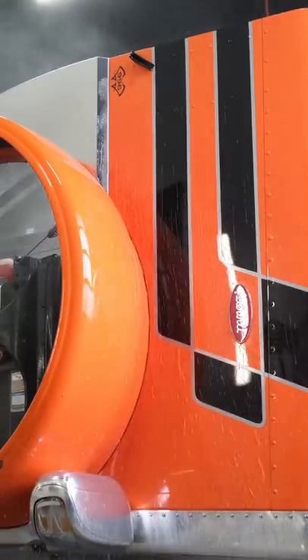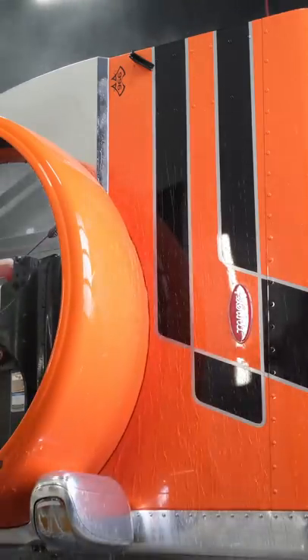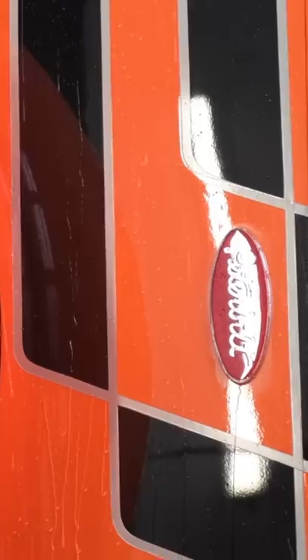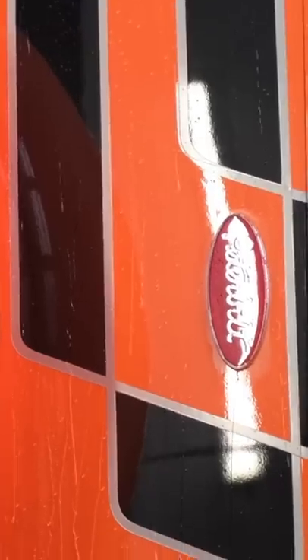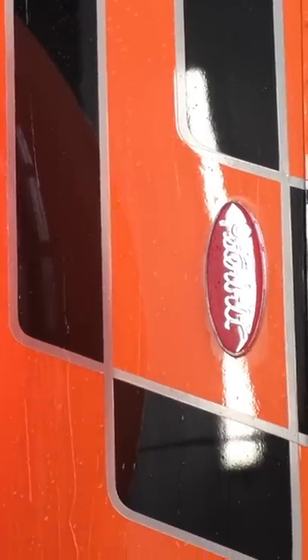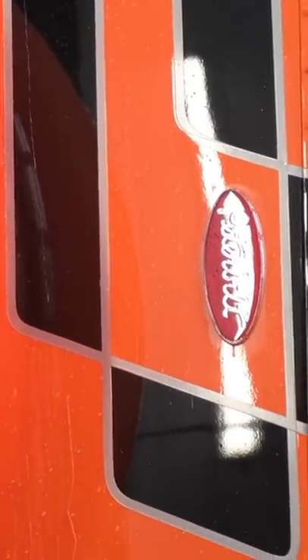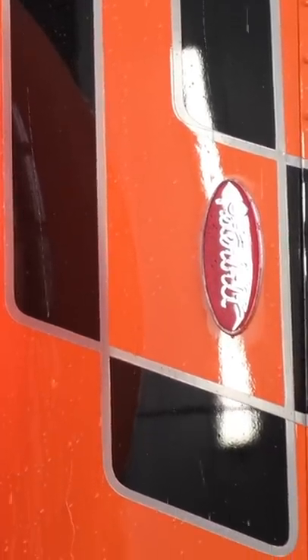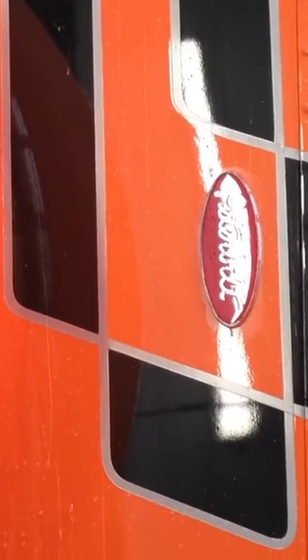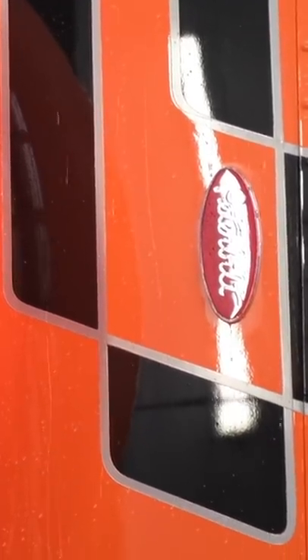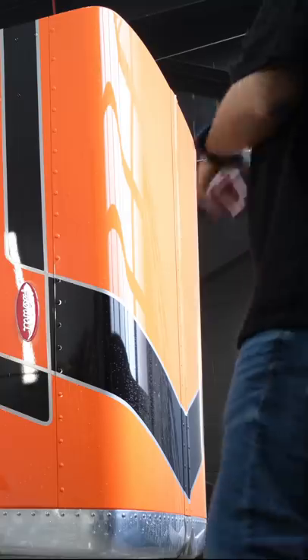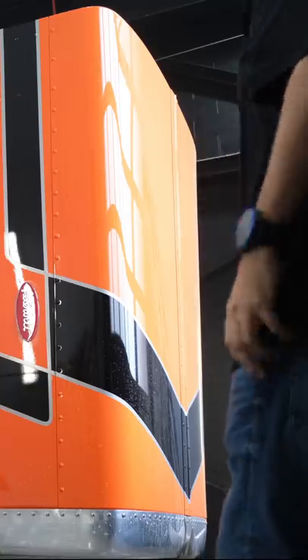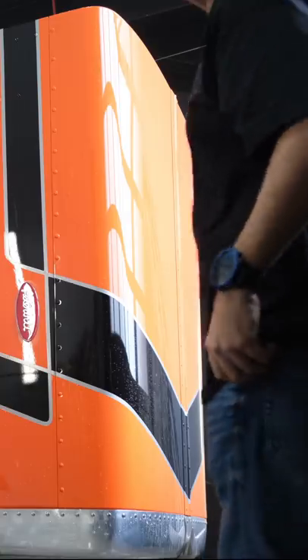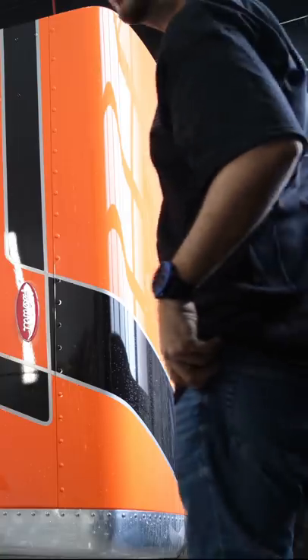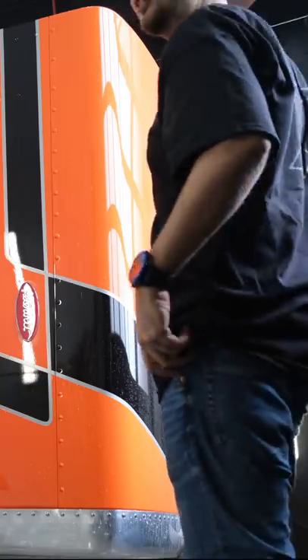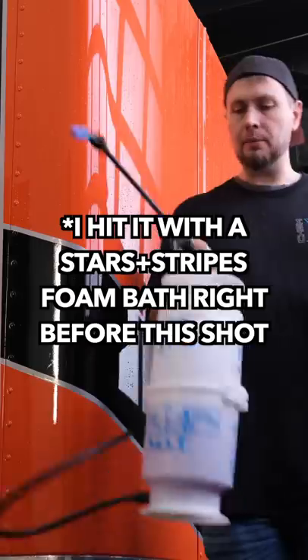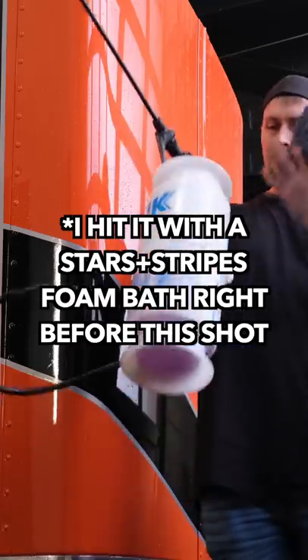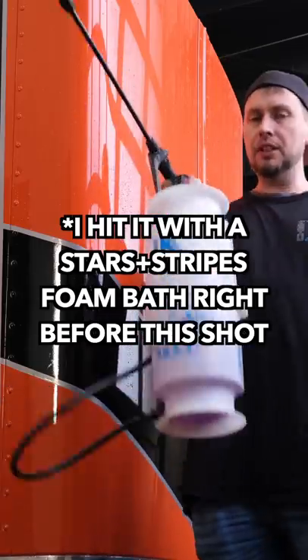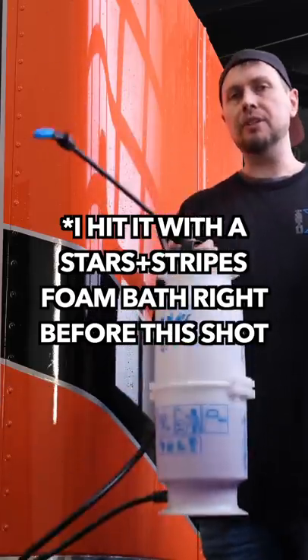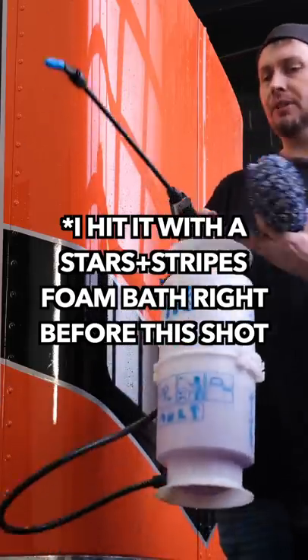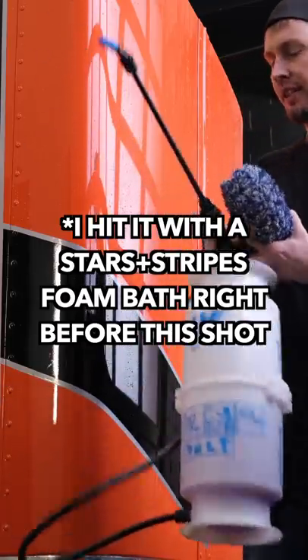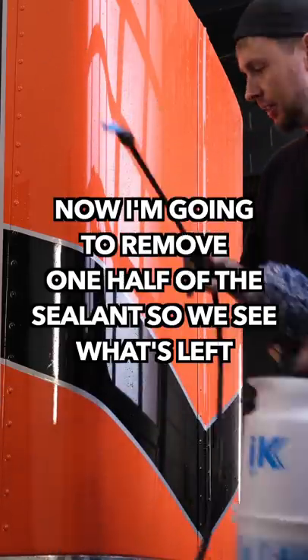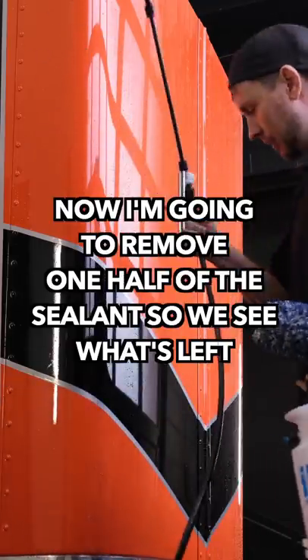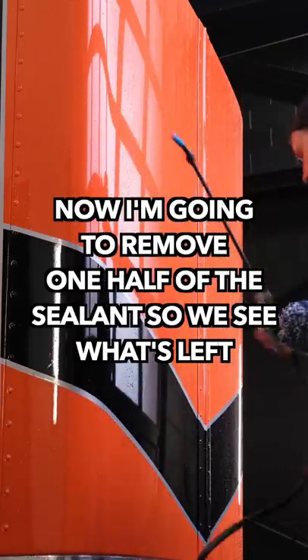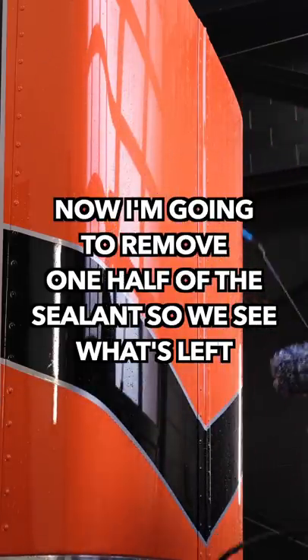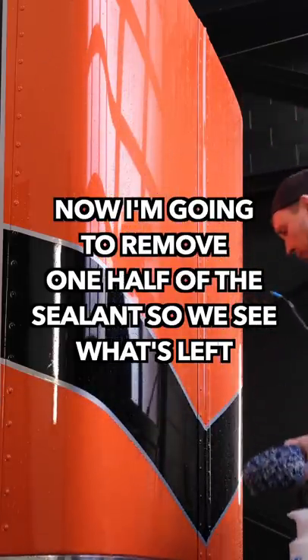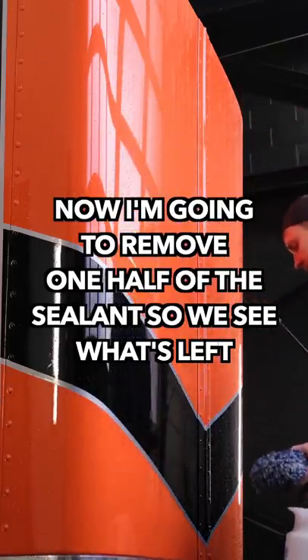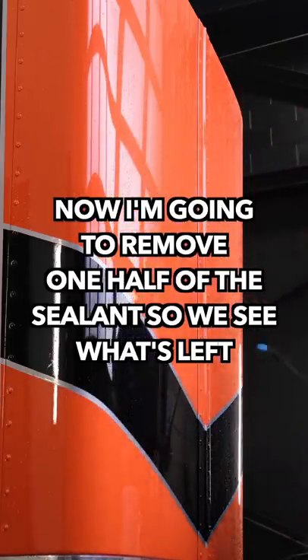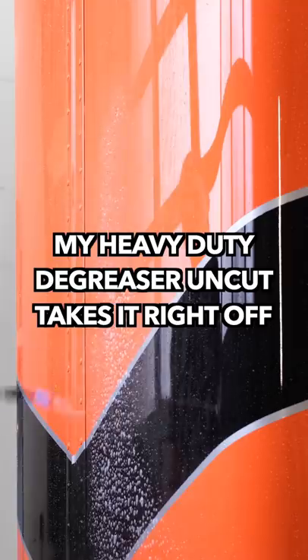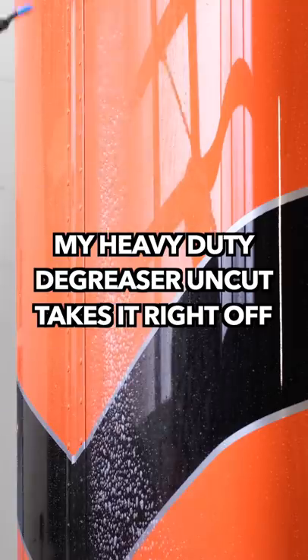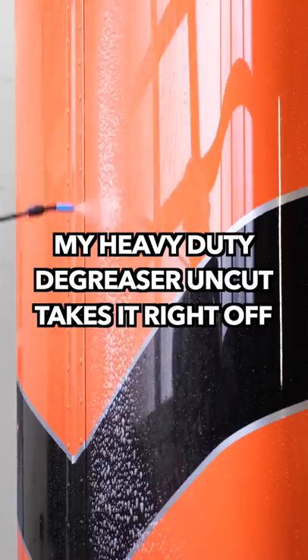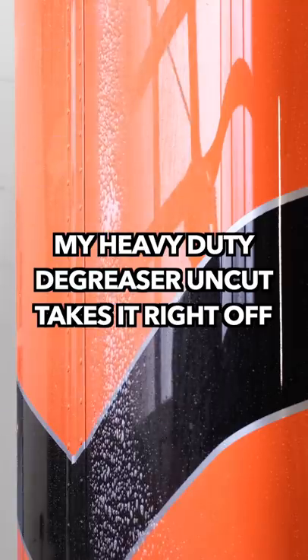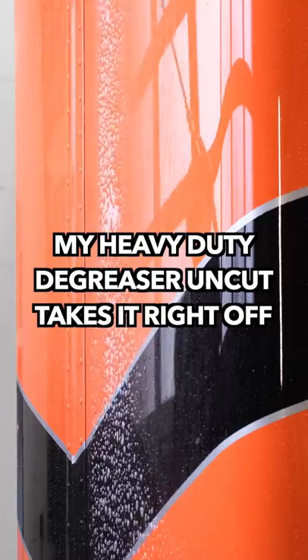That's looking pretty slippery, man. I wonder how much longer it would last. It's been four months of driving through all the salt. I got my heavy duty — straight up, this is enough to remove Snake Oil — and just do the right half of the lid here.